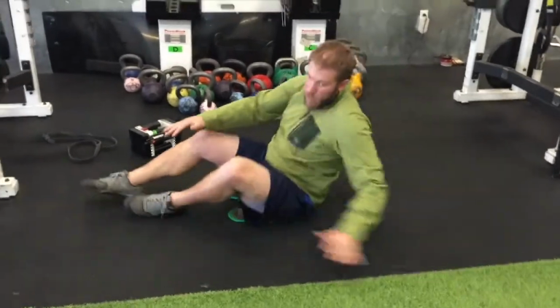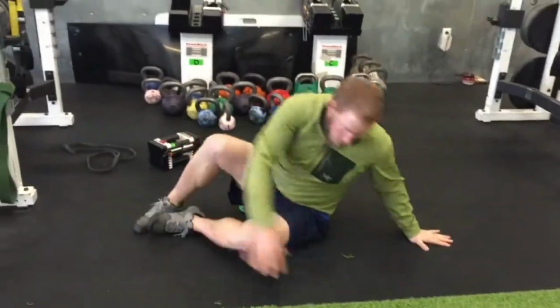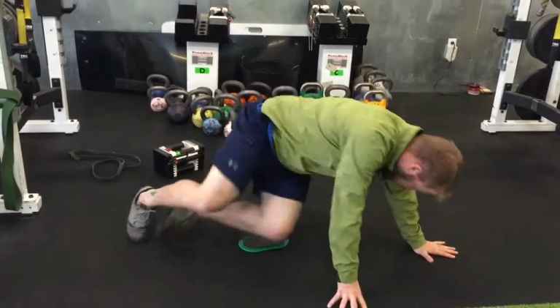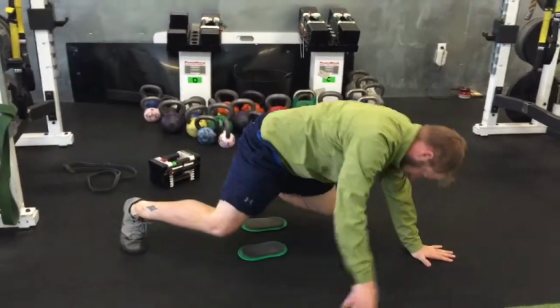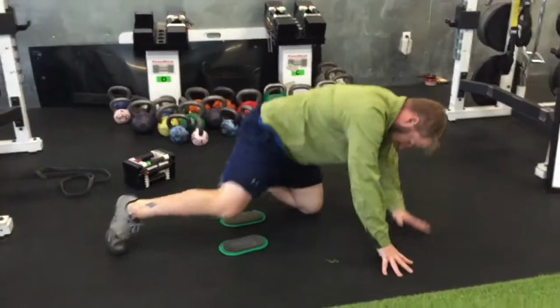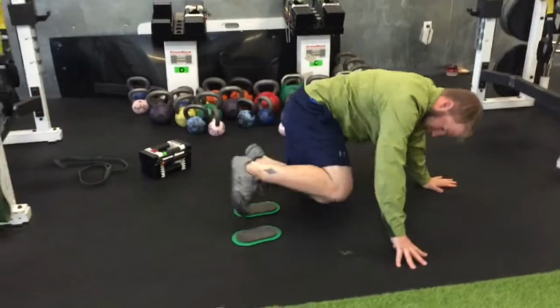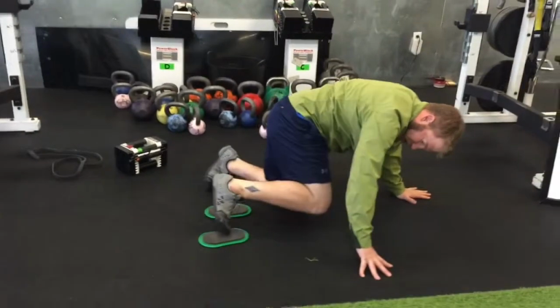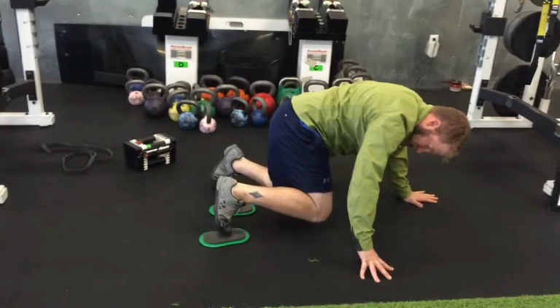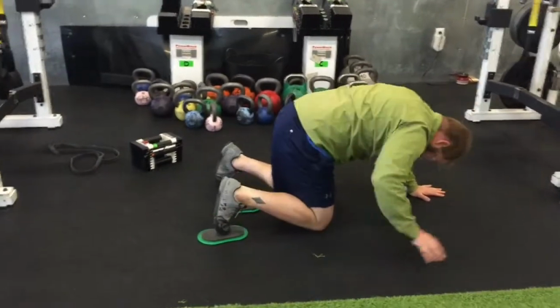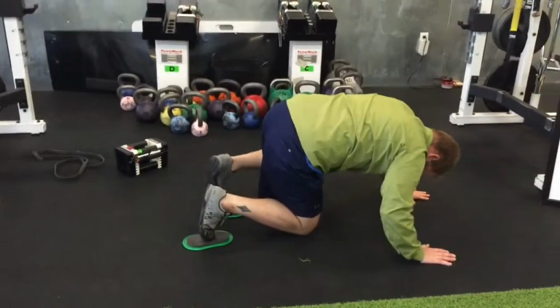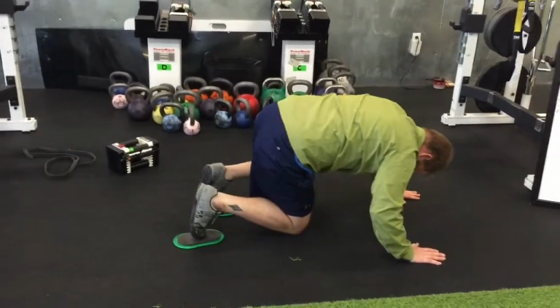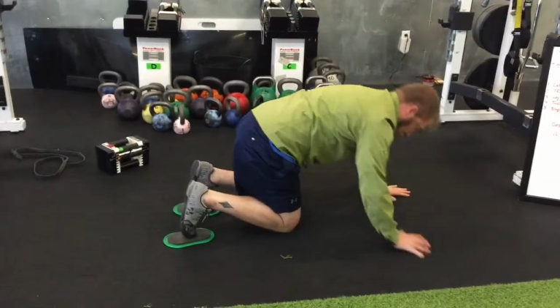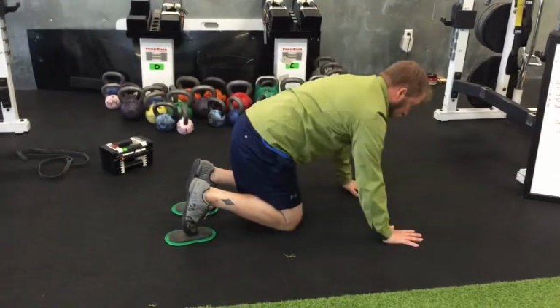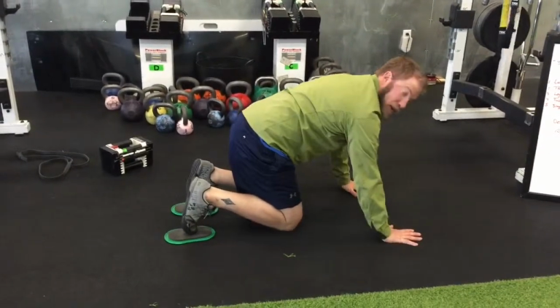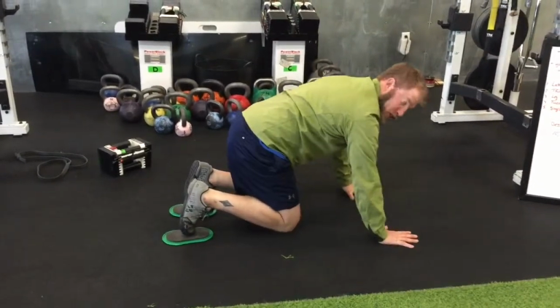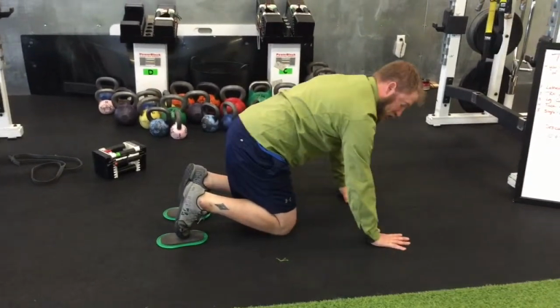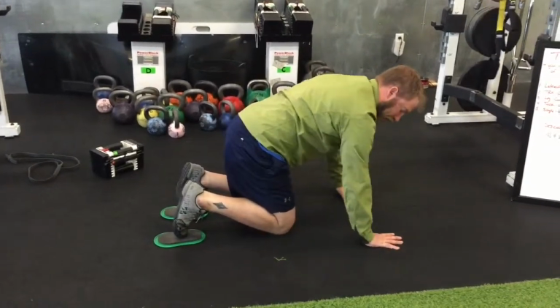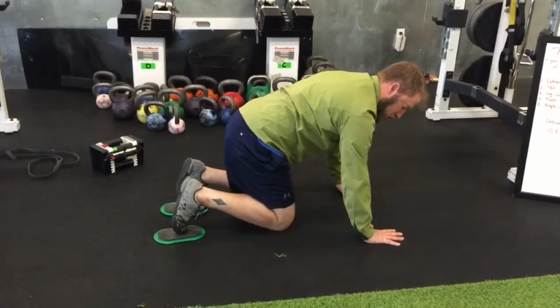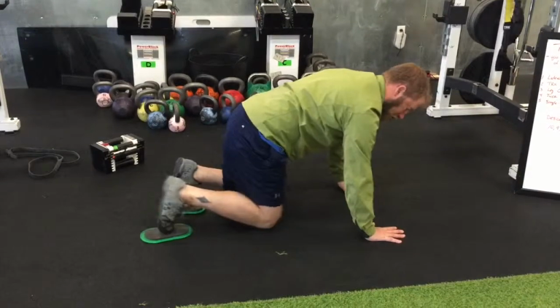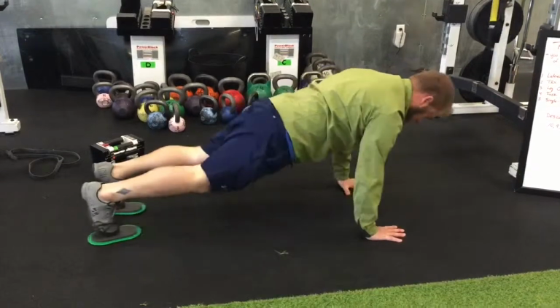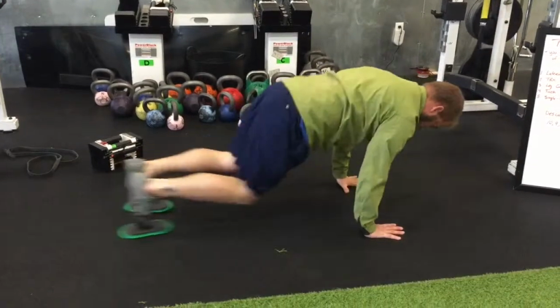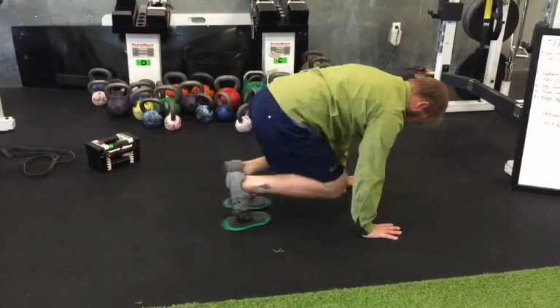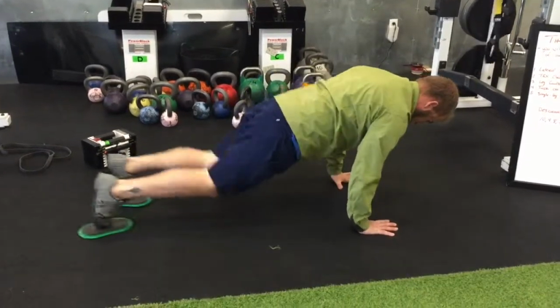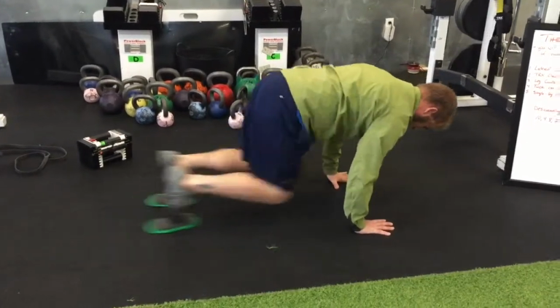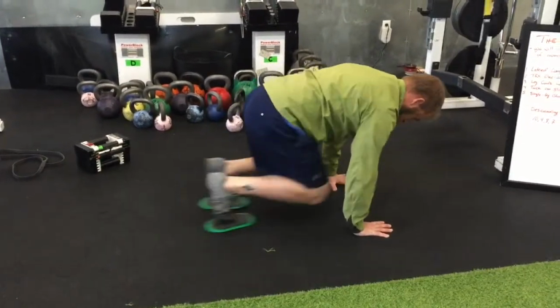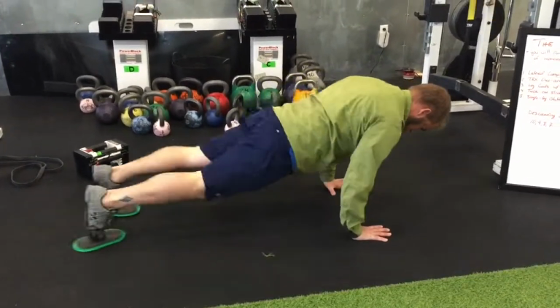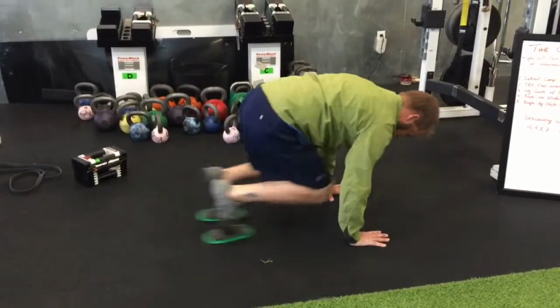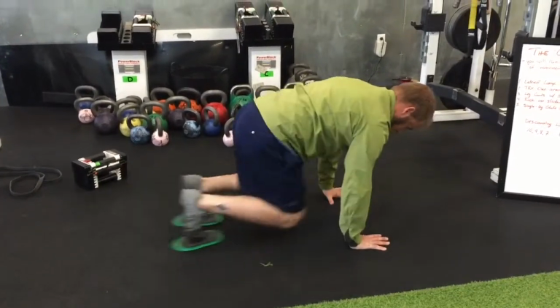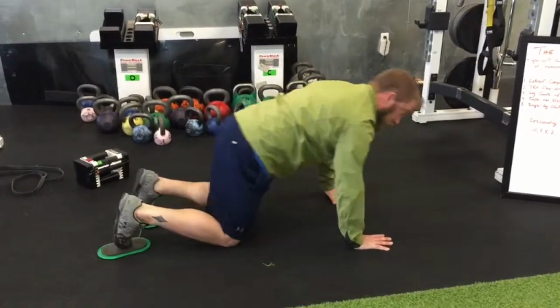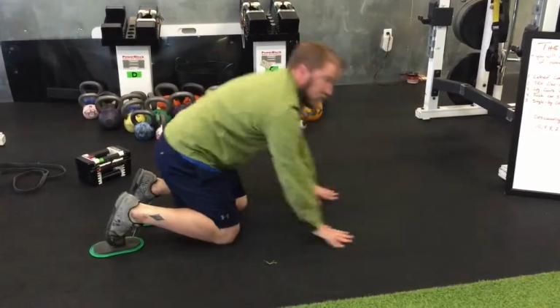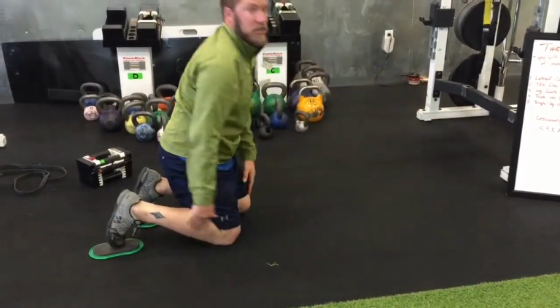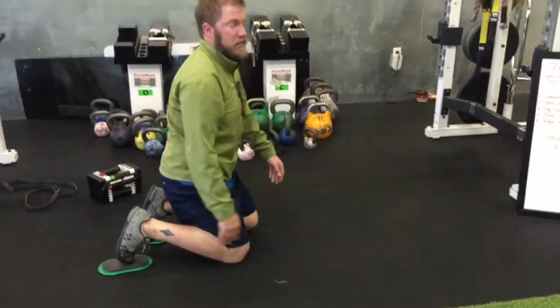Flip over and you've got the tucks. Feet in the center of the sliders, perfect push-up position, hands out with your shoulders over your hands. Tucking your knees in towards your chest.